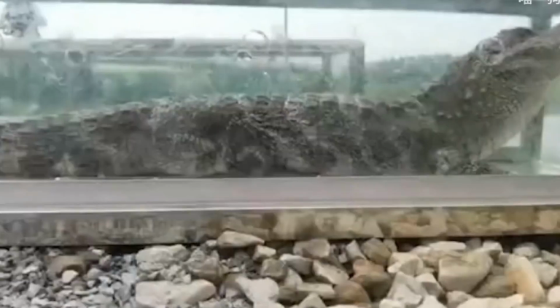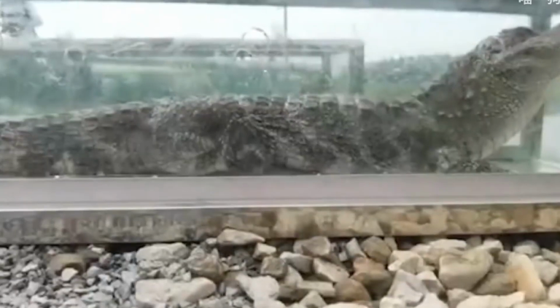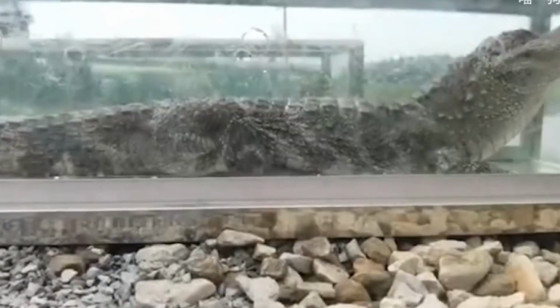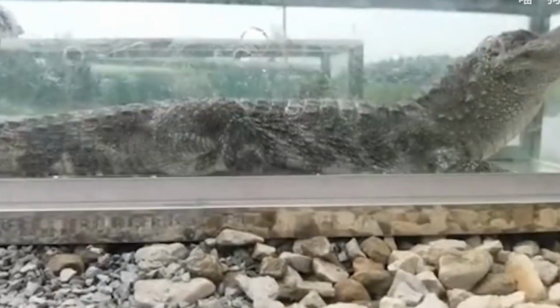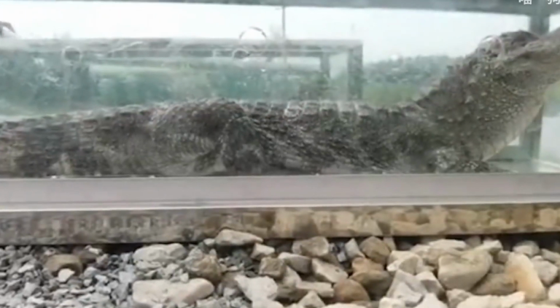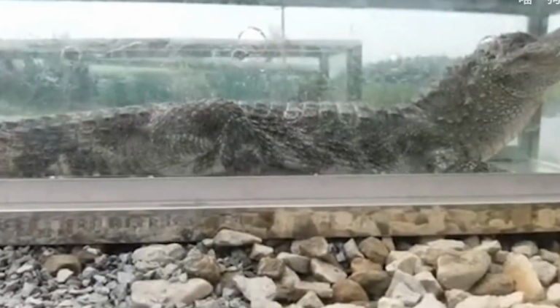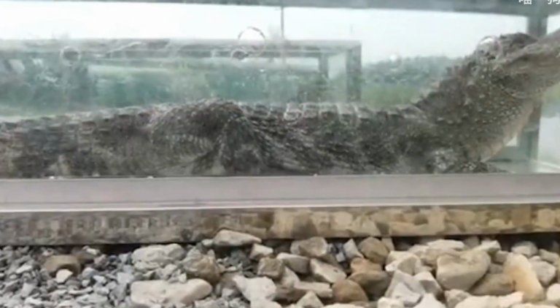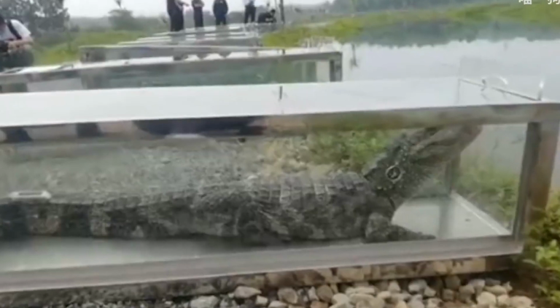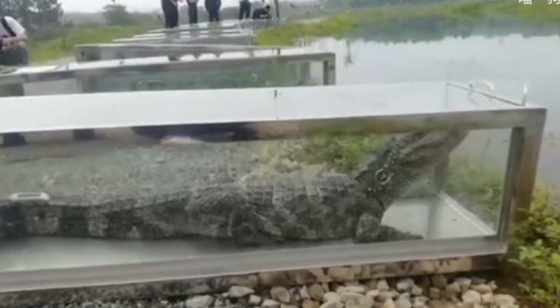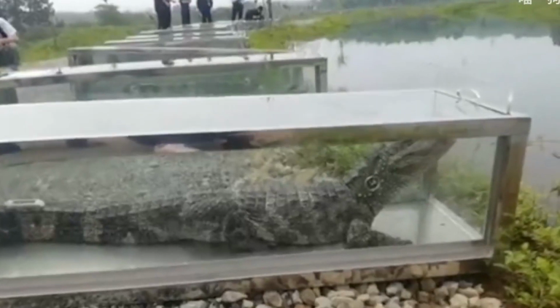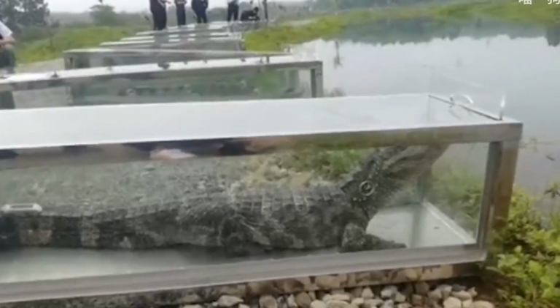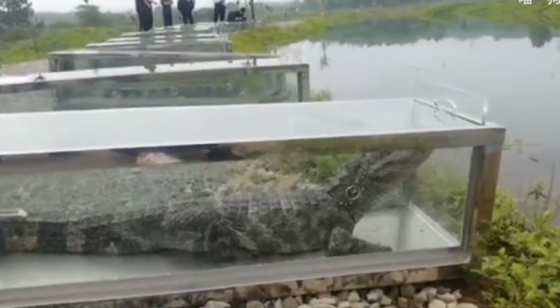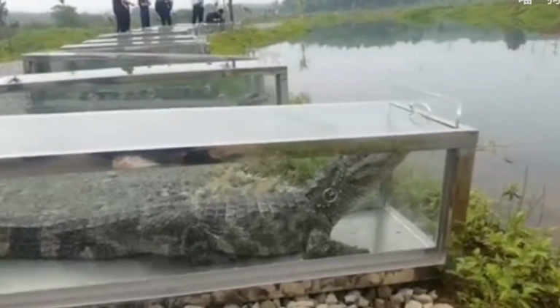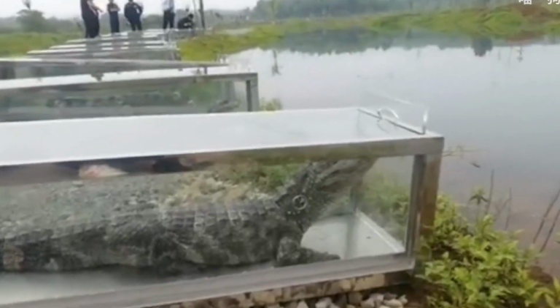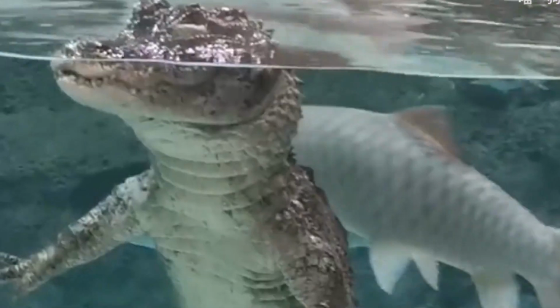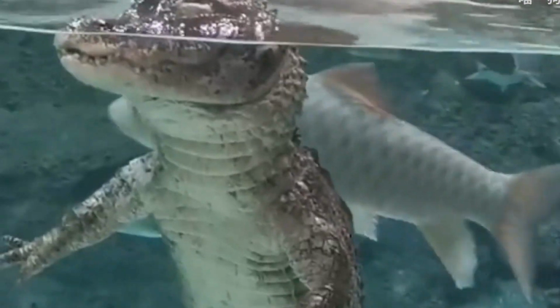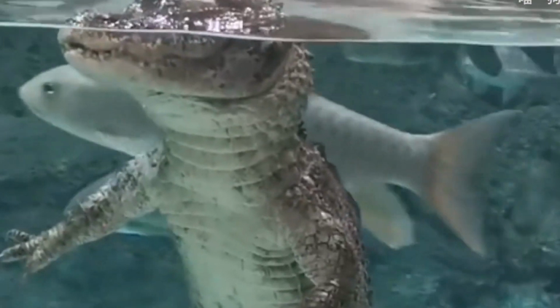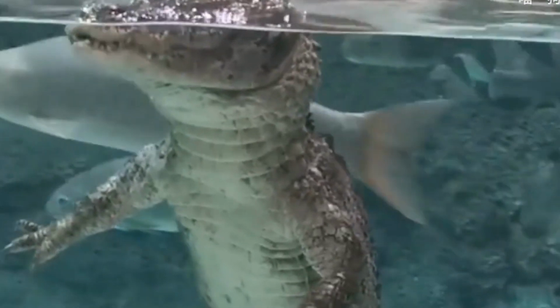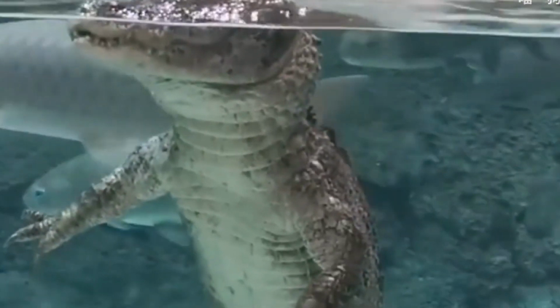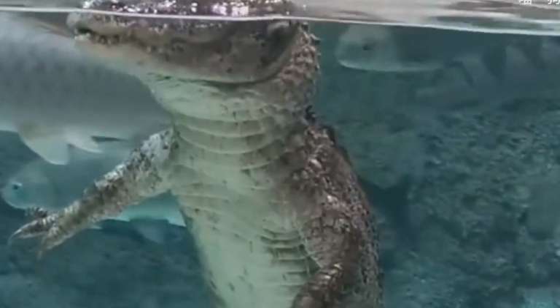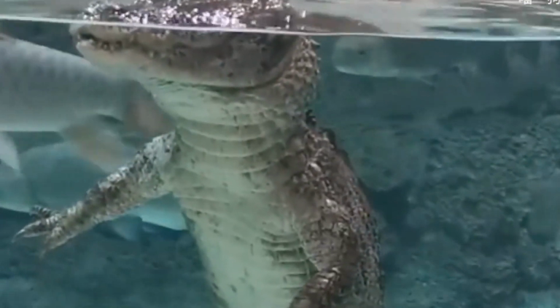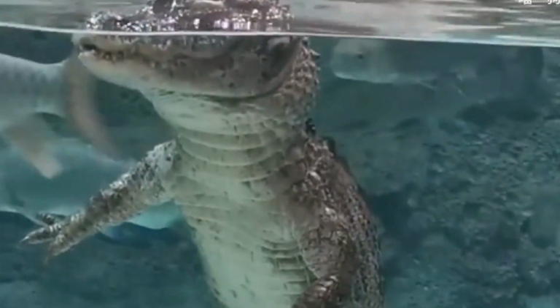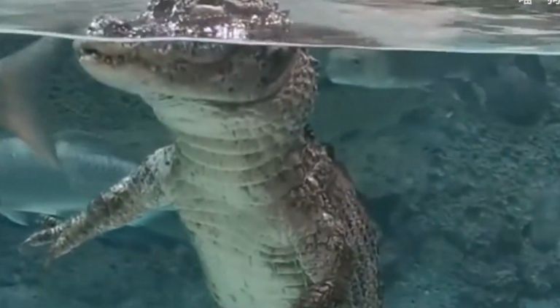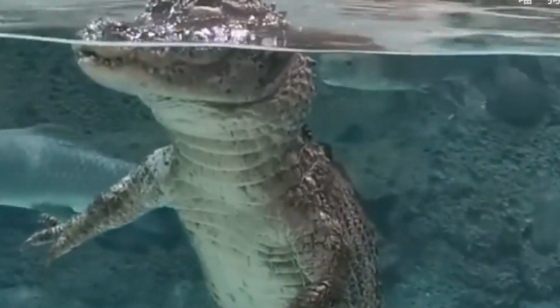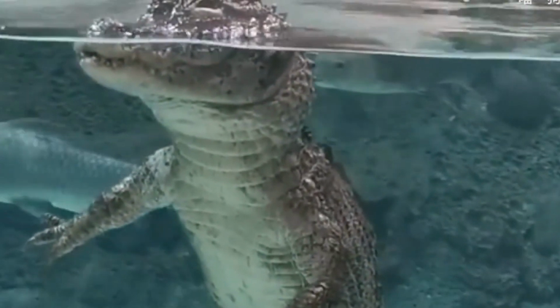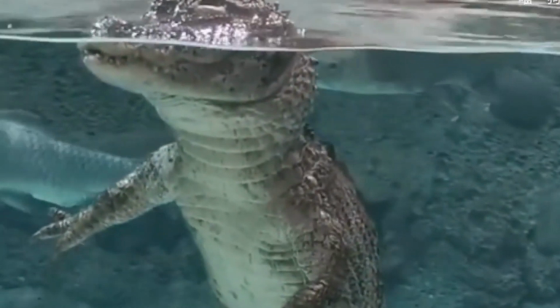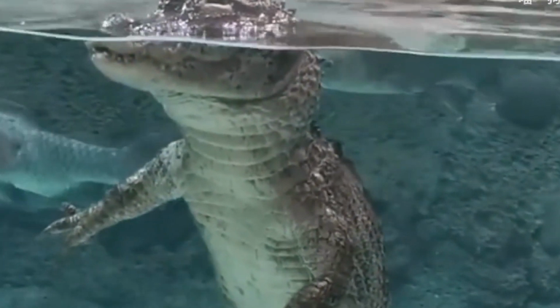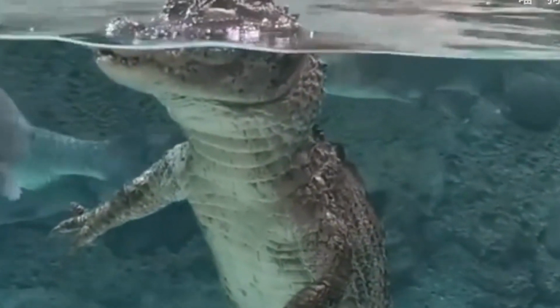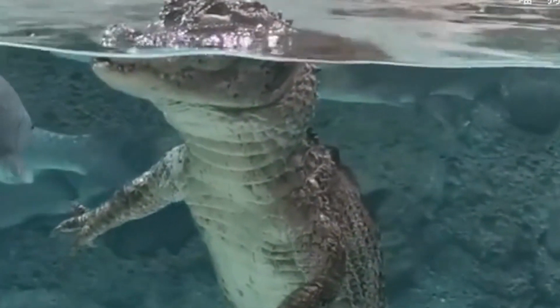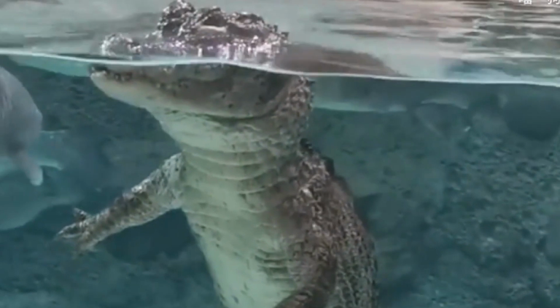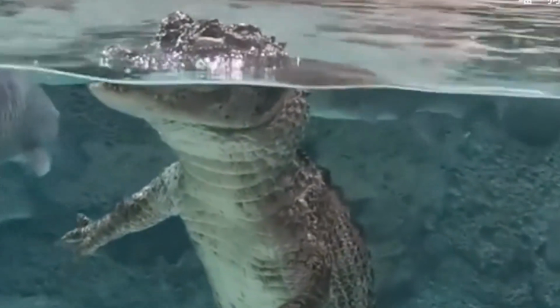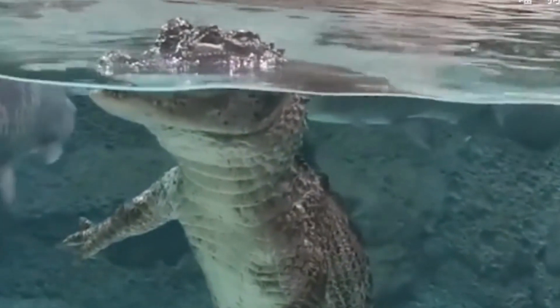In 1973, it was listed as an endangered species by the United Nations and China's first class key protected animal.